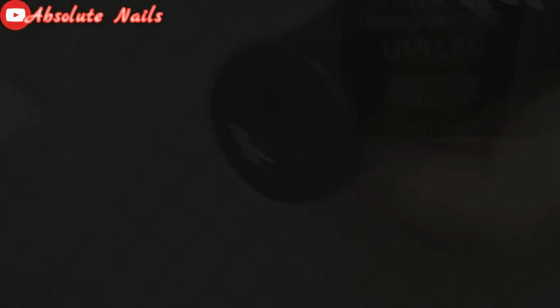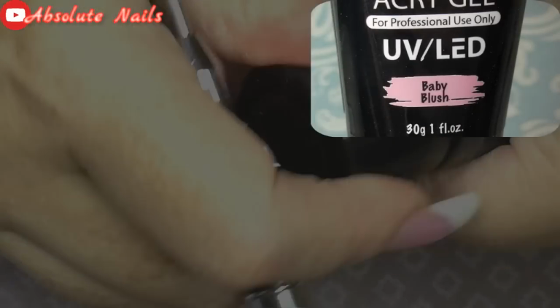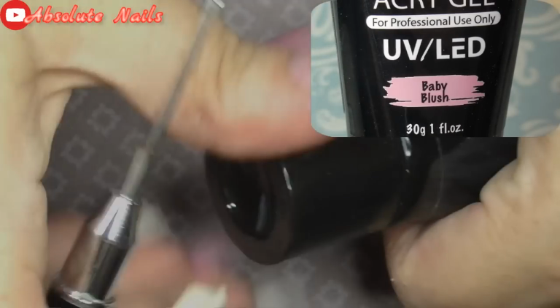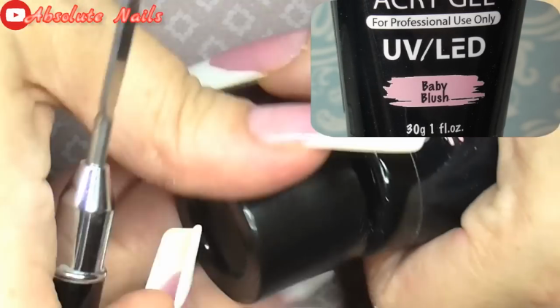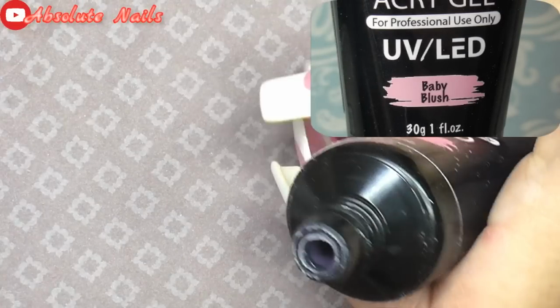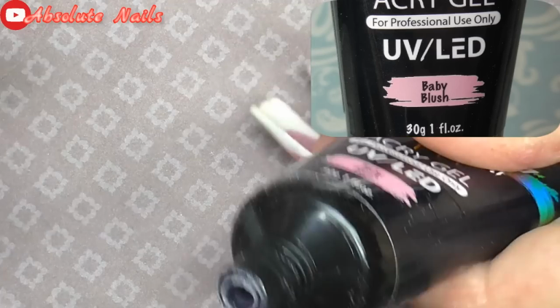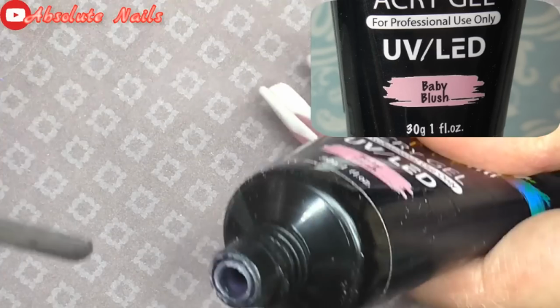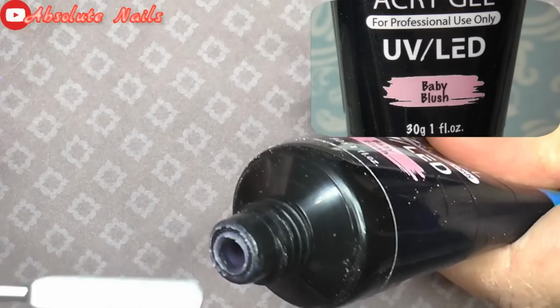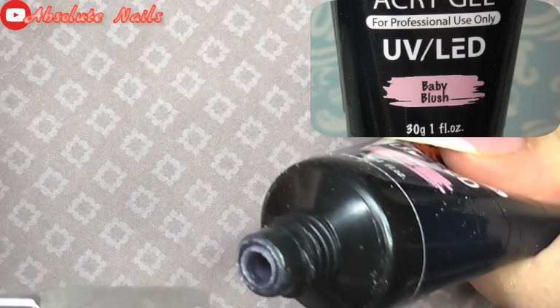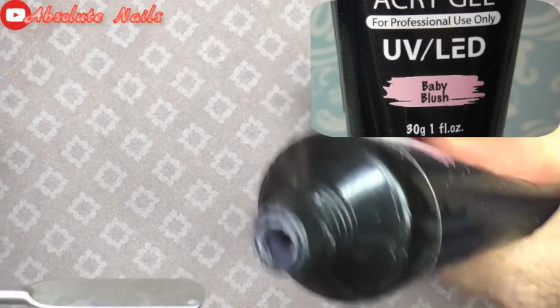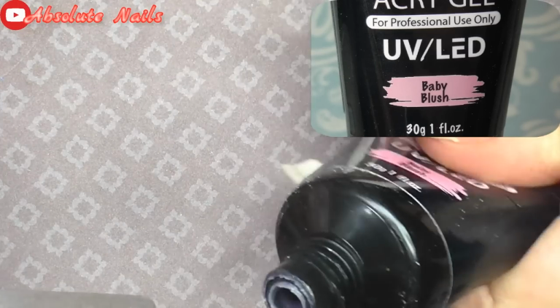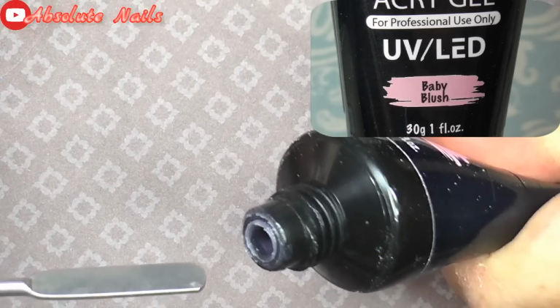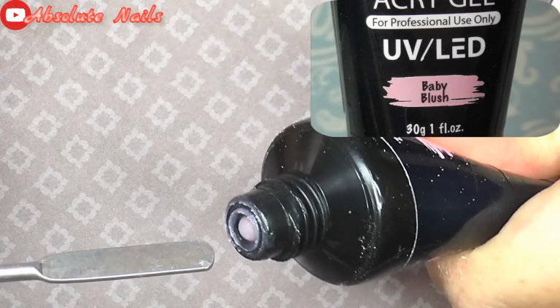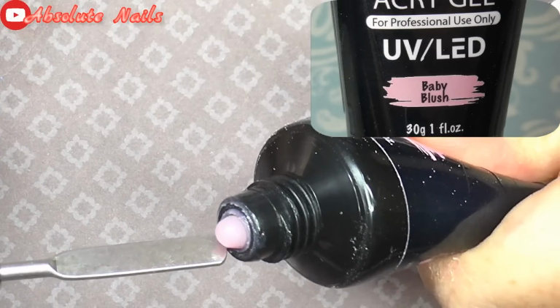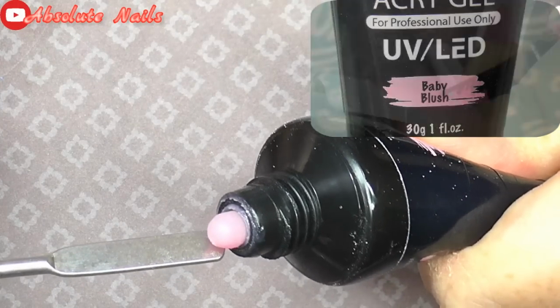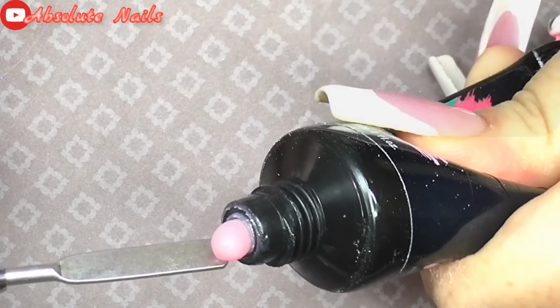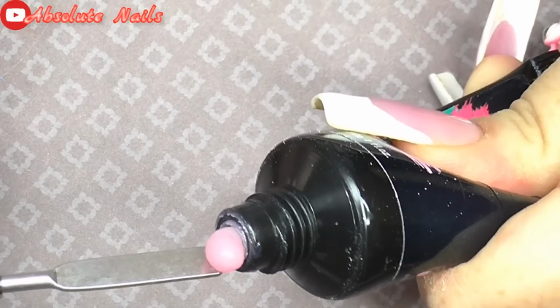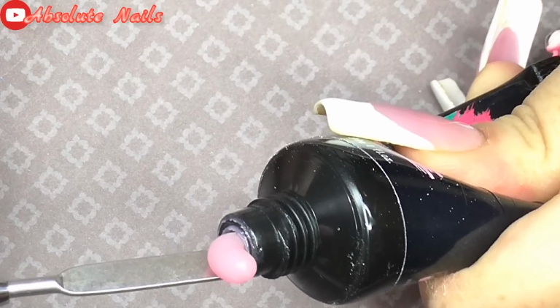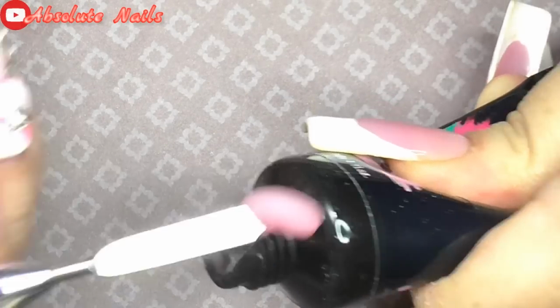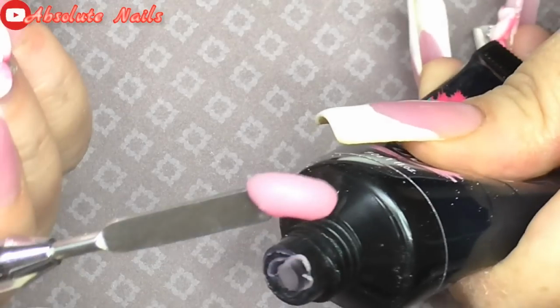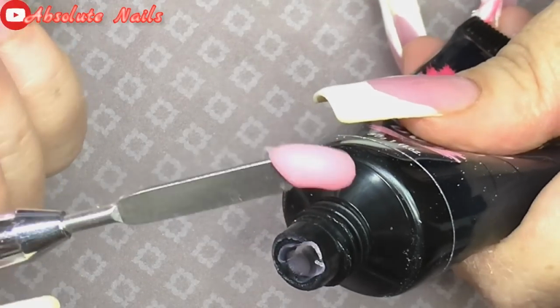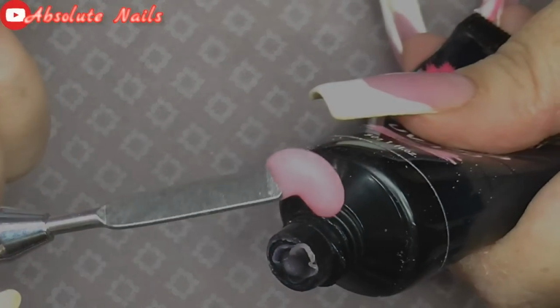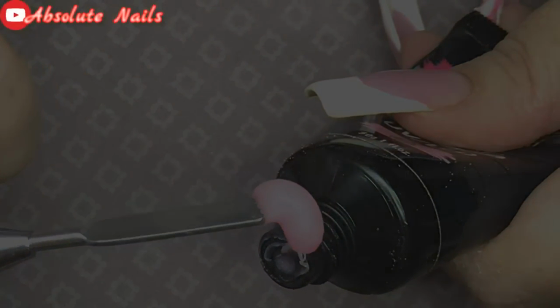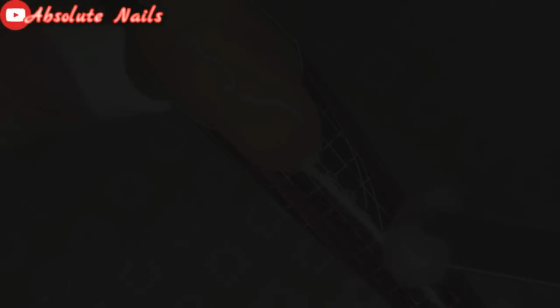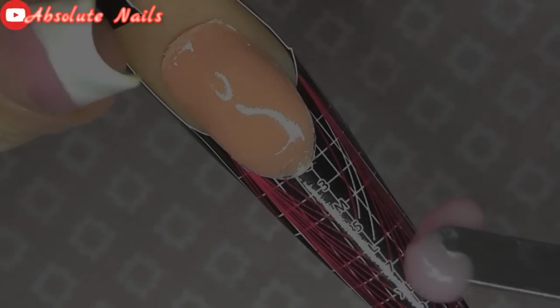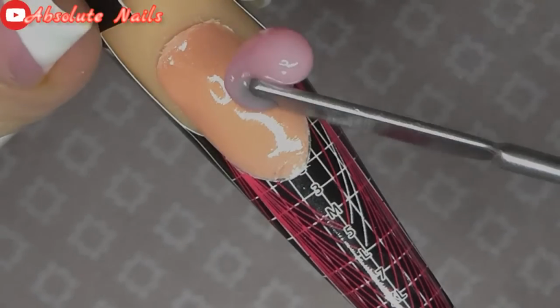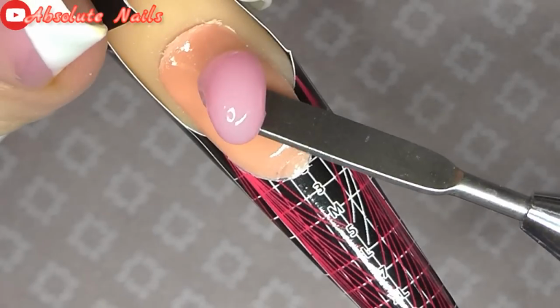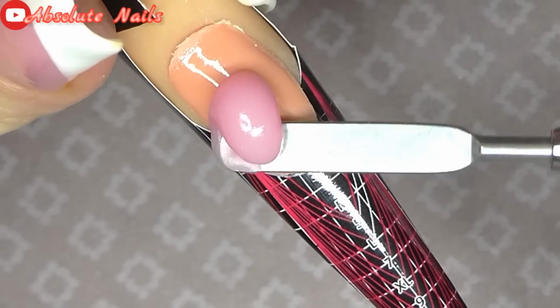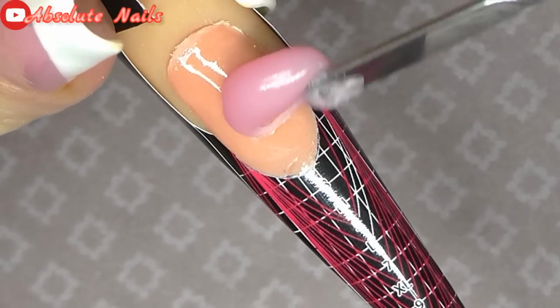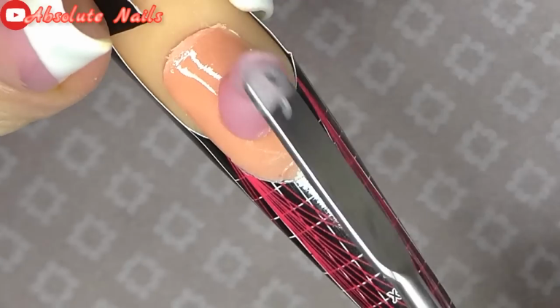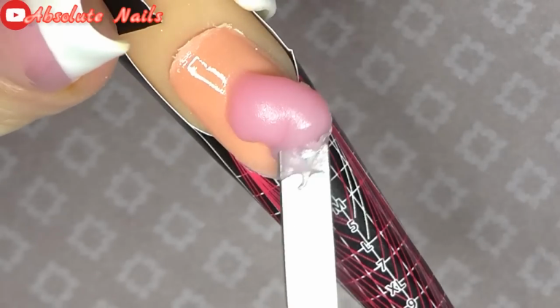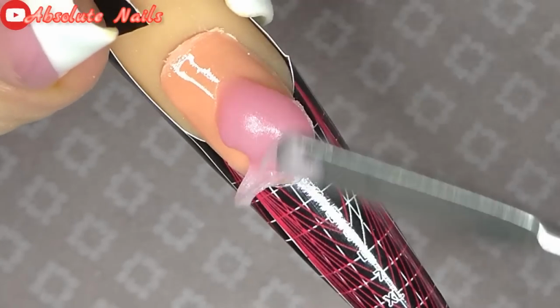First I'm going to use baby blush and I'm just going to scoop this out with the product I got from Madam Glam, where there's a brush on the other side, and apply that on the nail bed area.